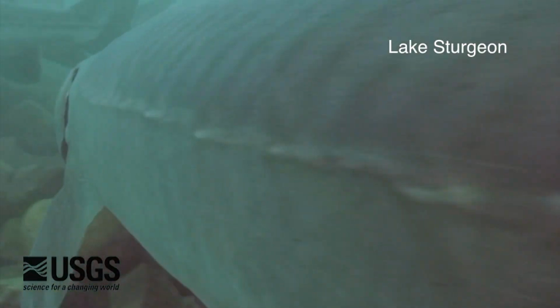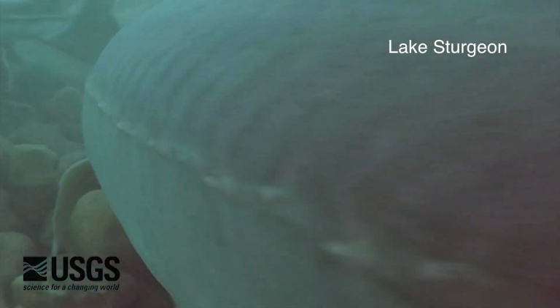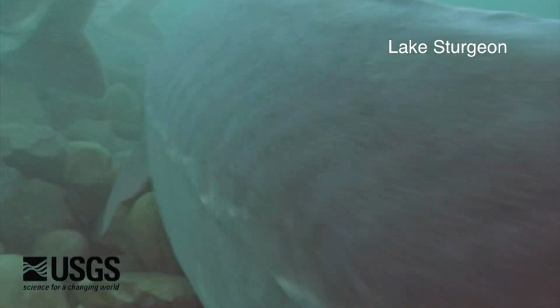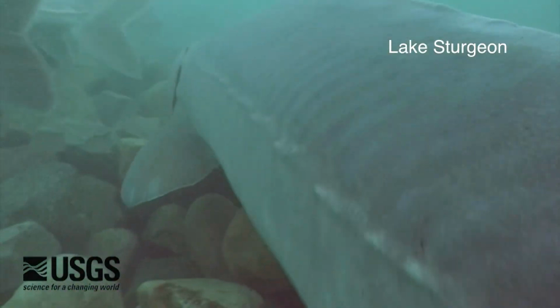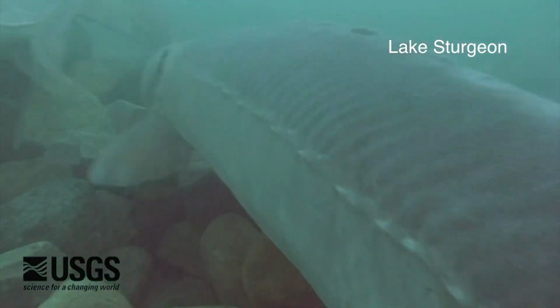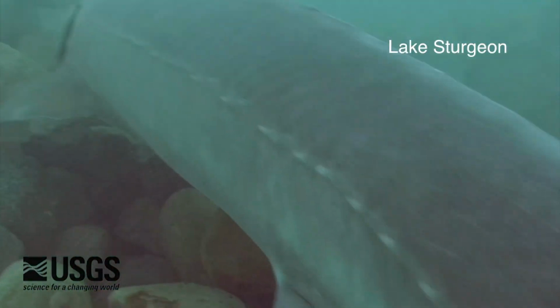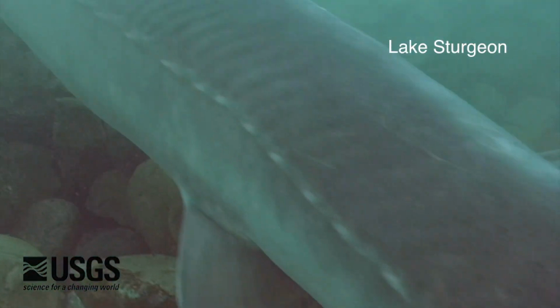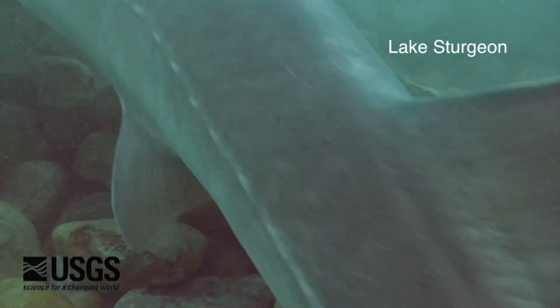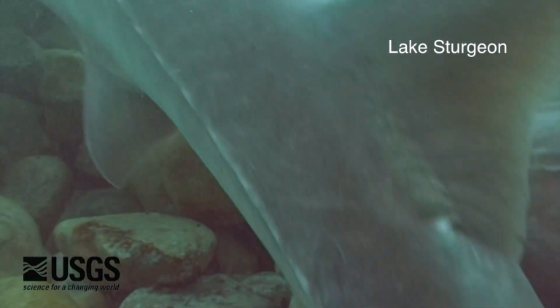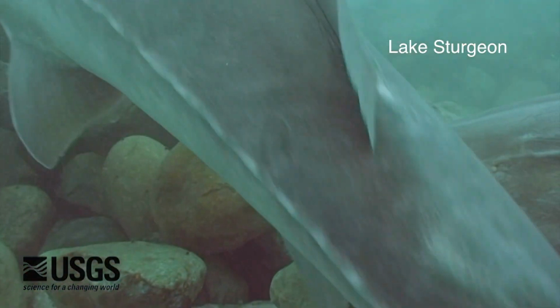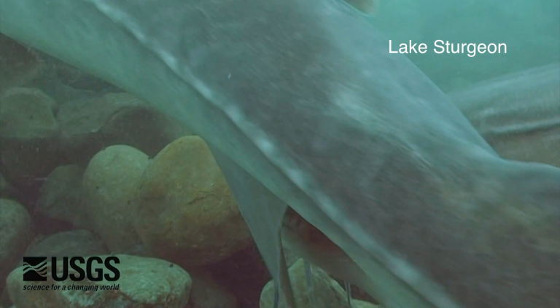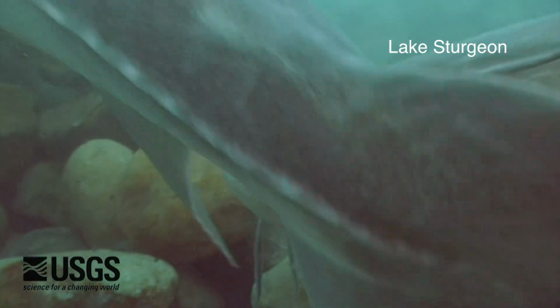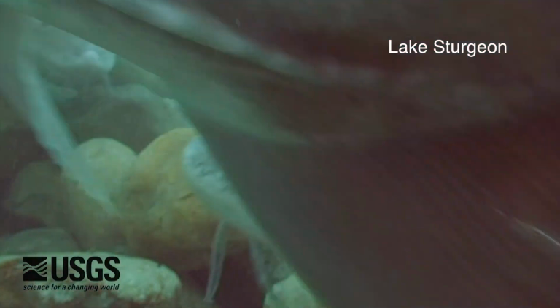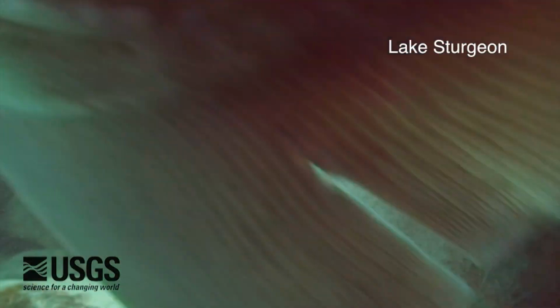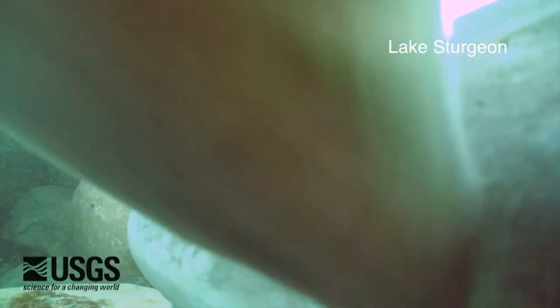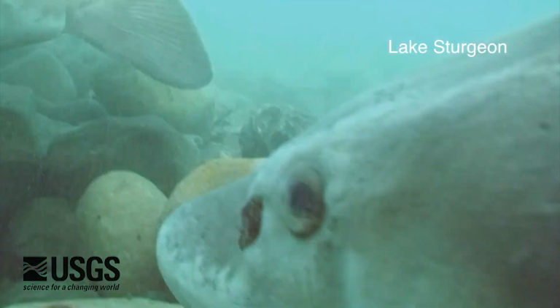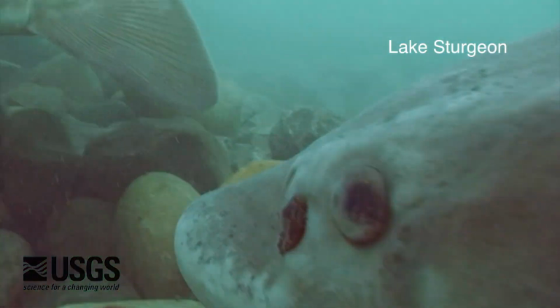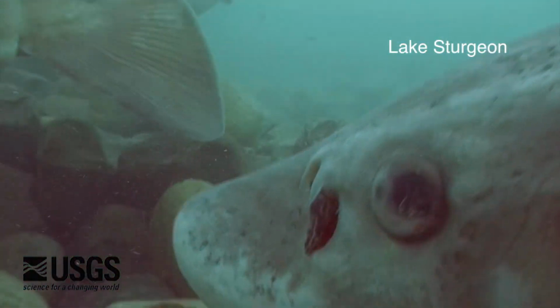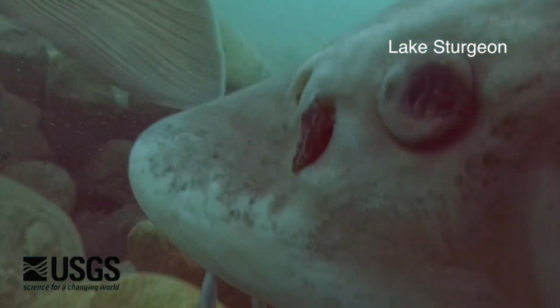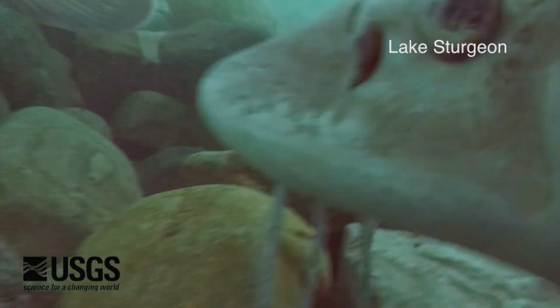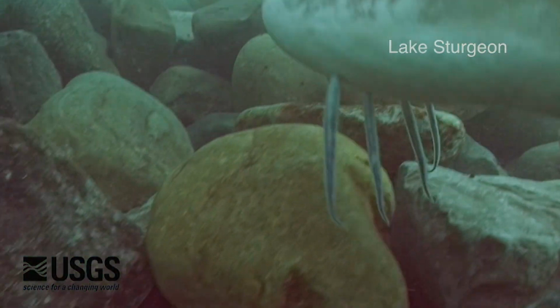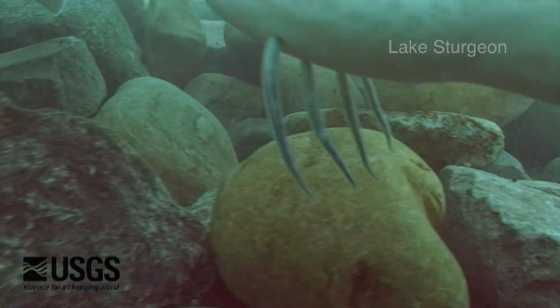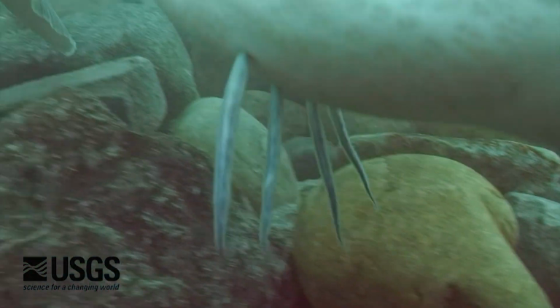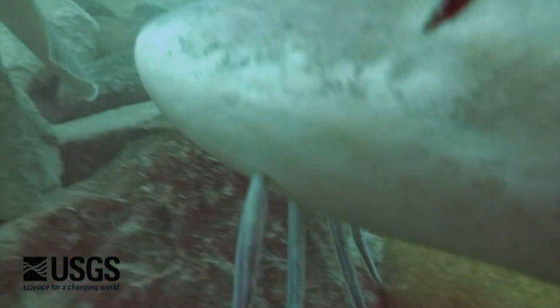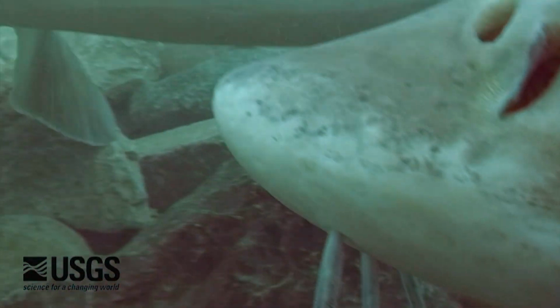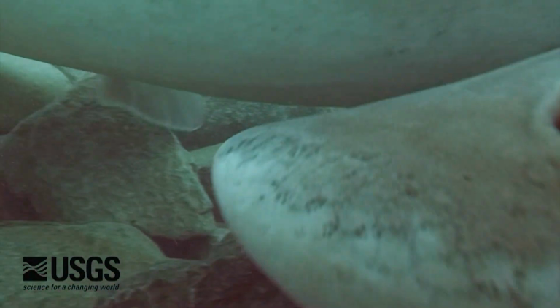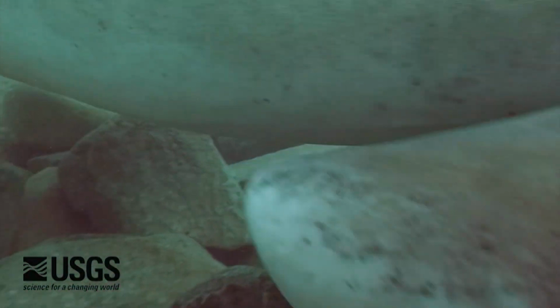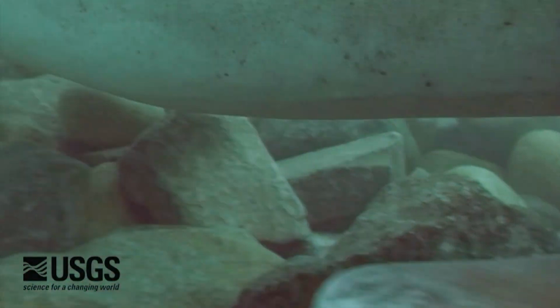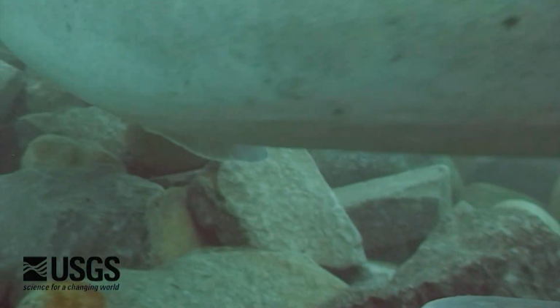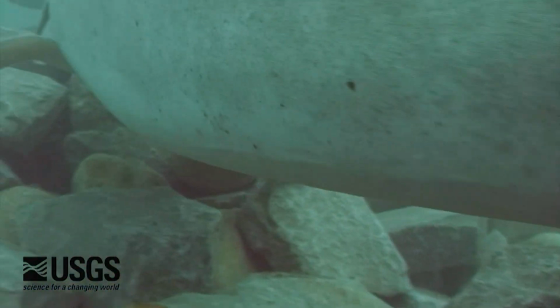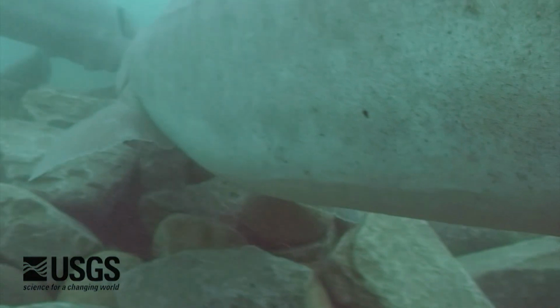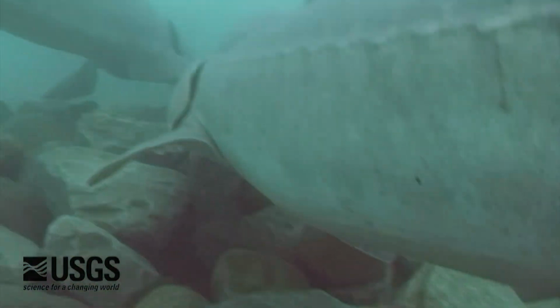They're a prehistoric fish, around the same time as the dinosaurs. They're often mistaken for sharks by people that don't know there aren't sharks in the Great Lakes.